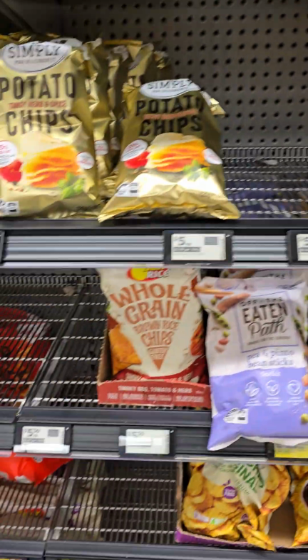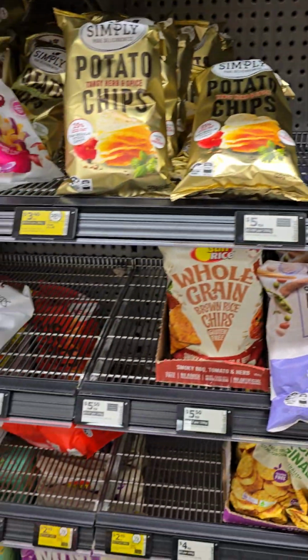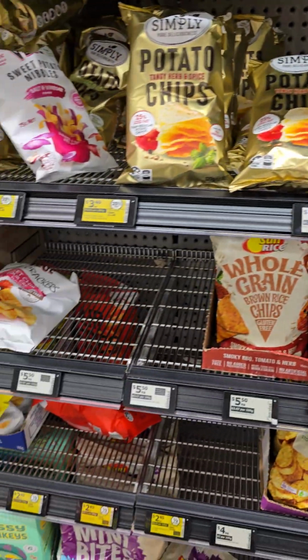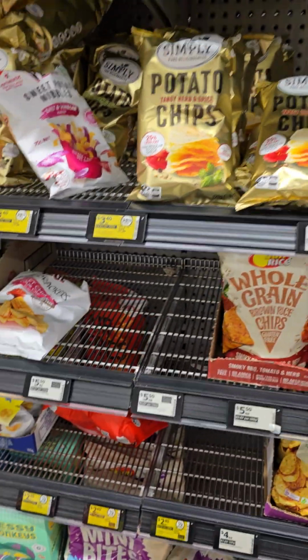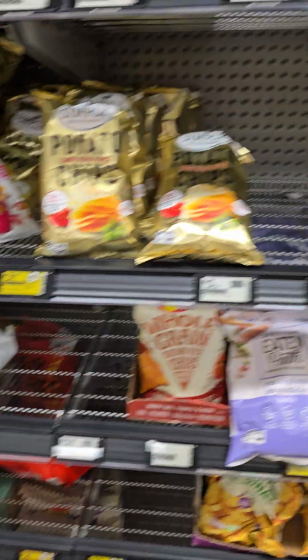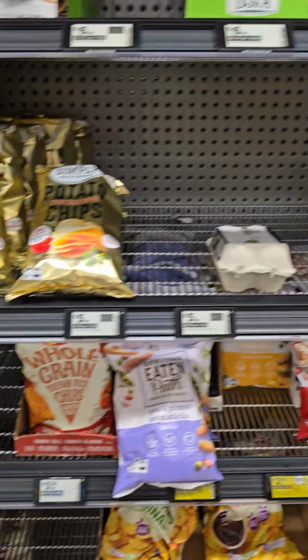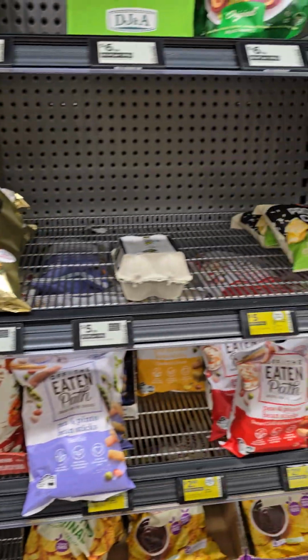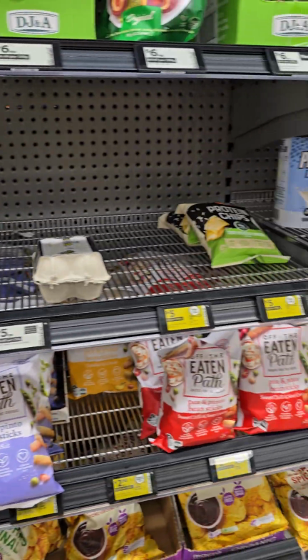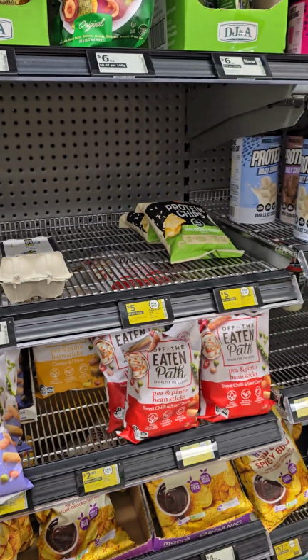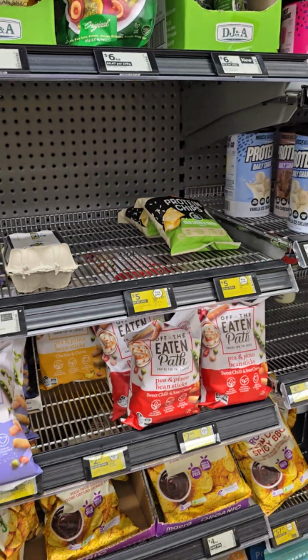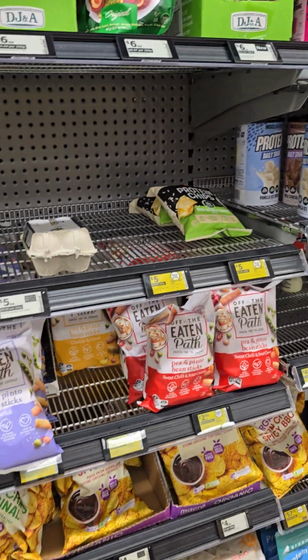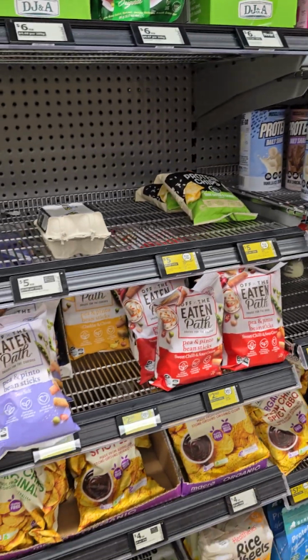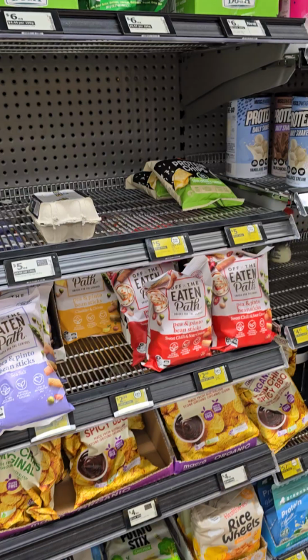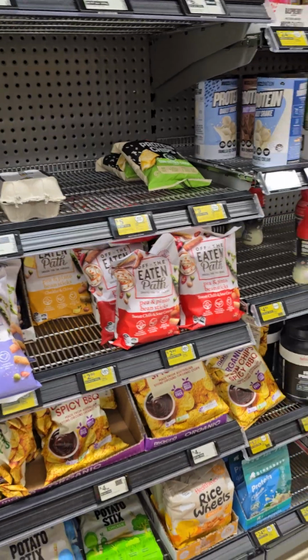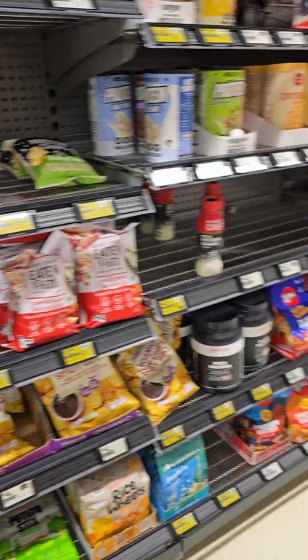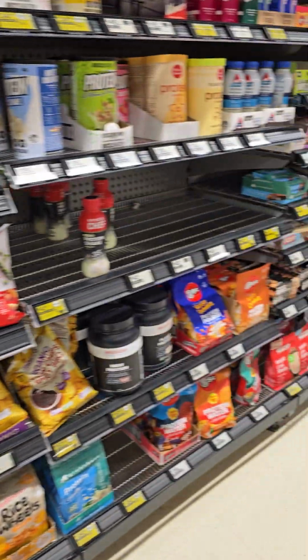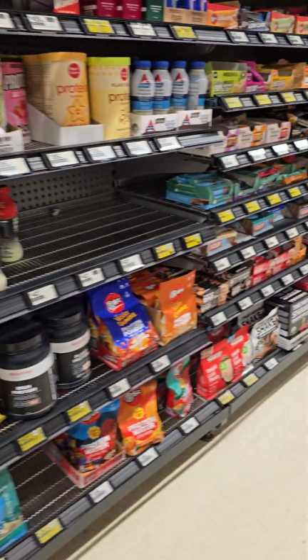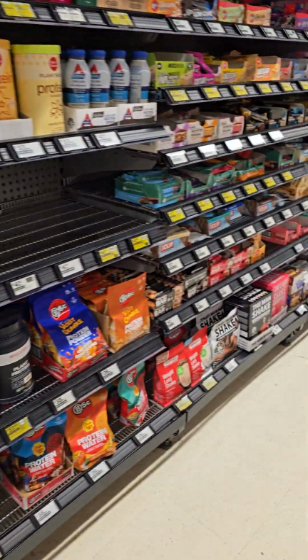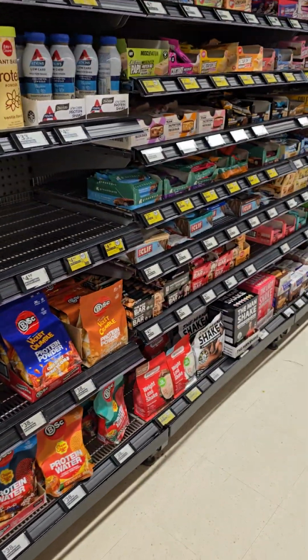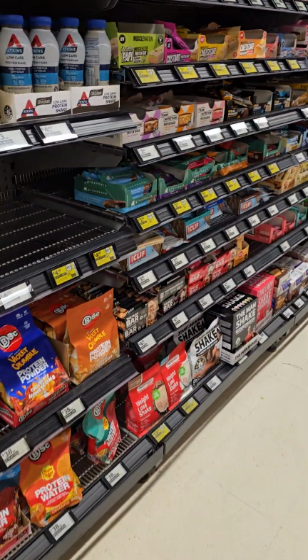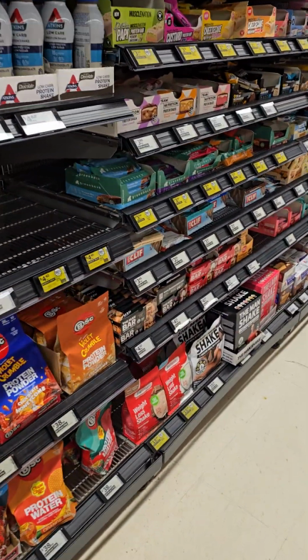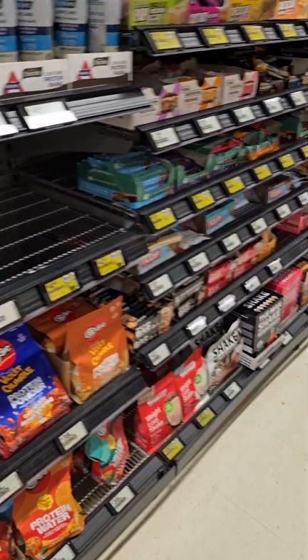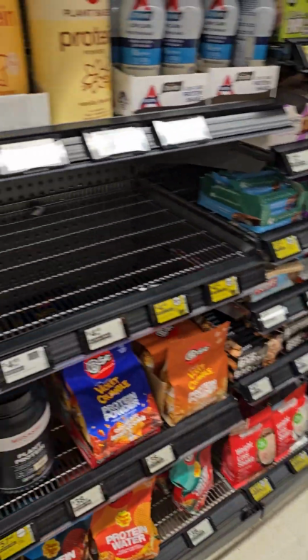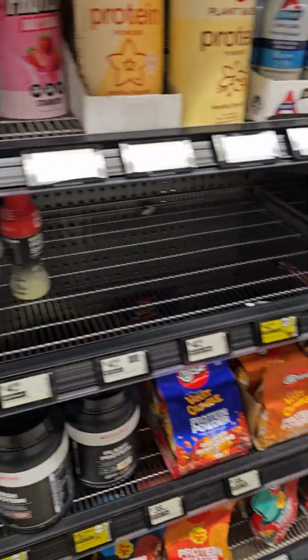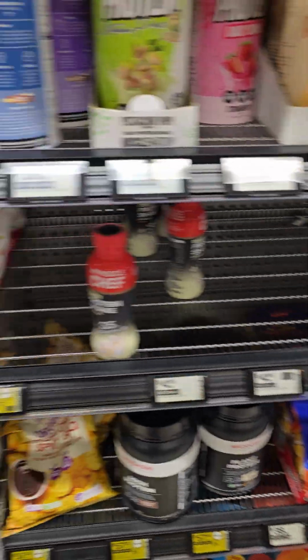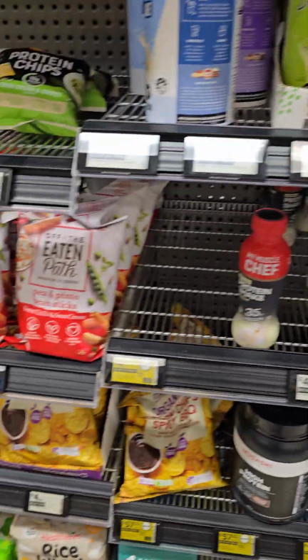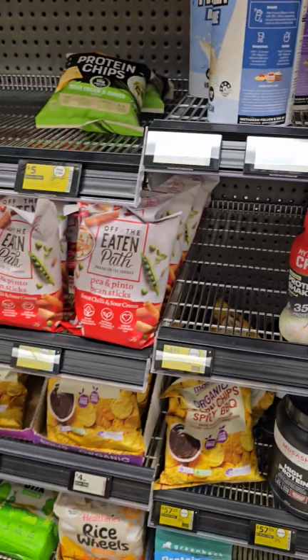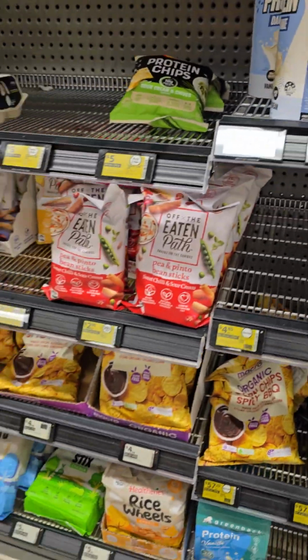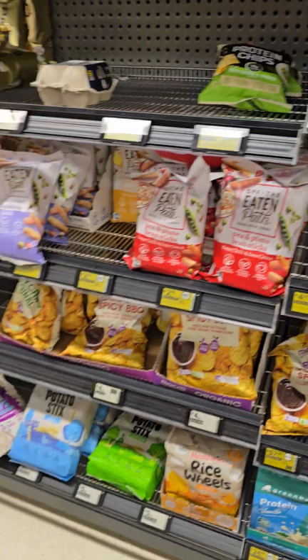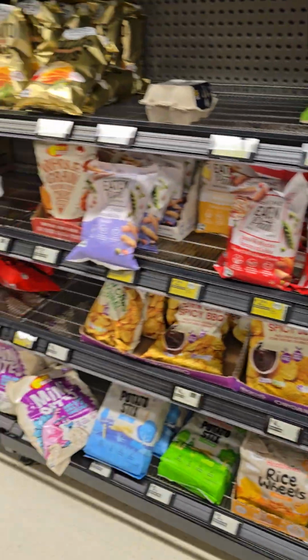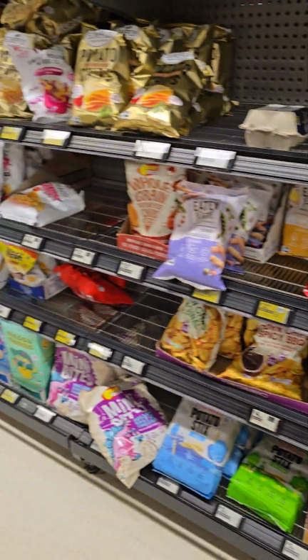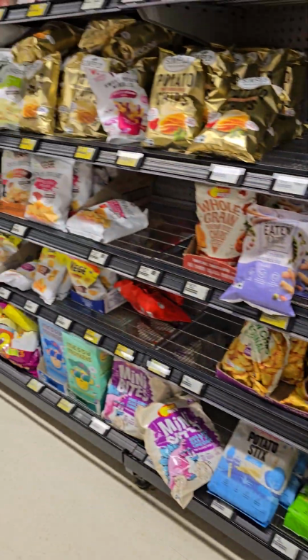Even some chips are missing. Not the plain, normal chips — they're the healthy chips.